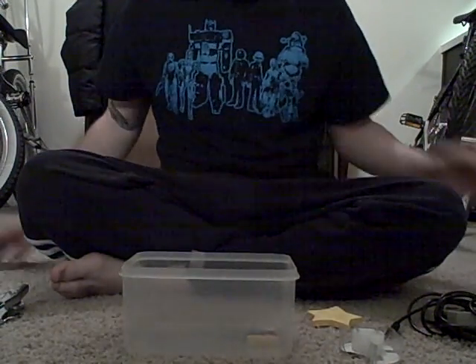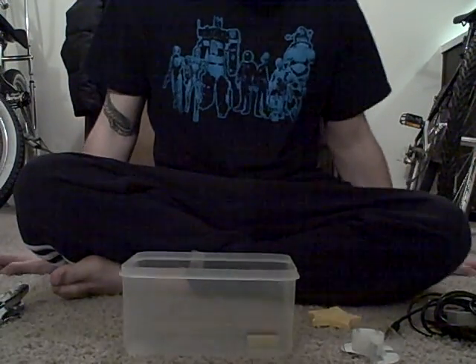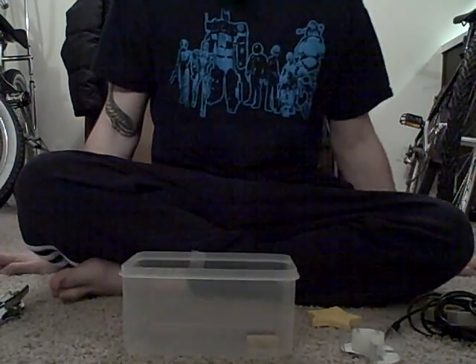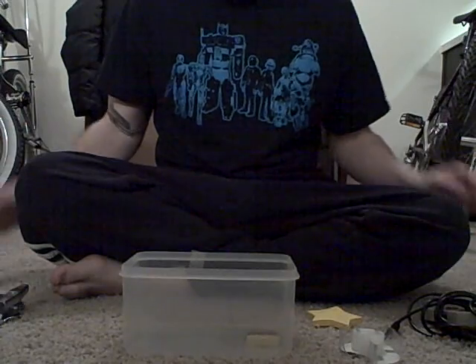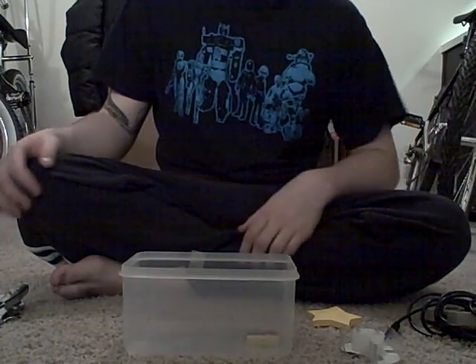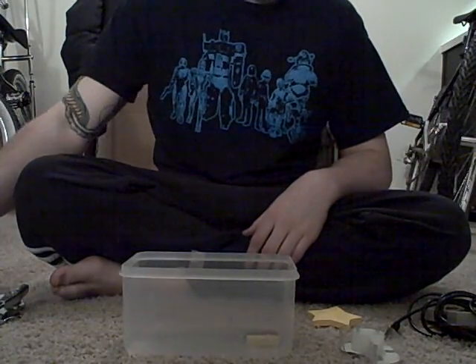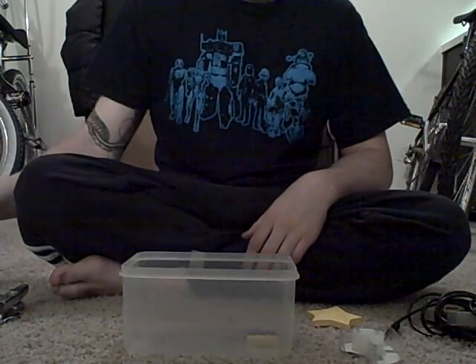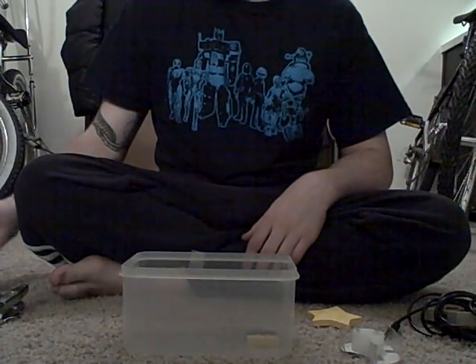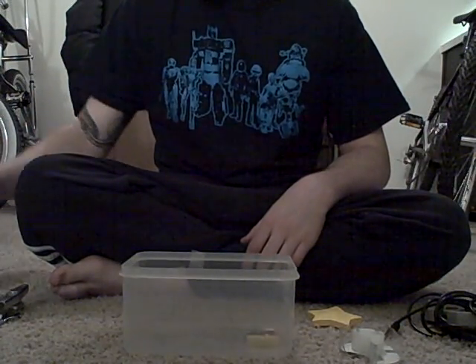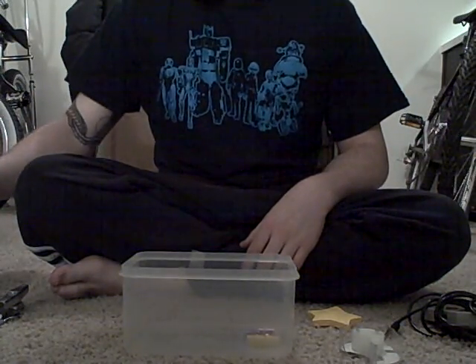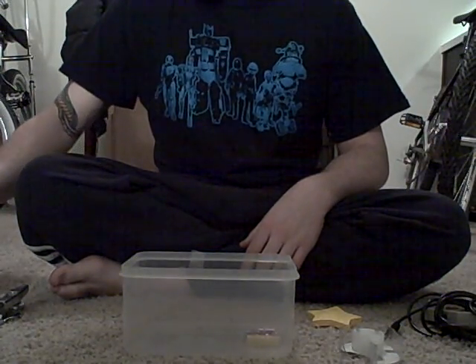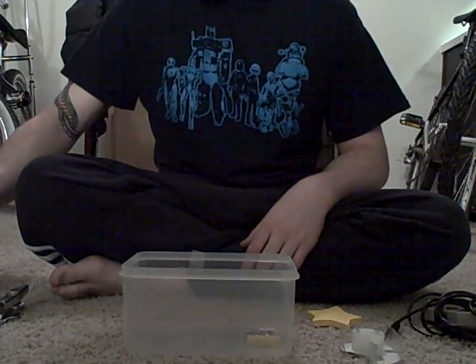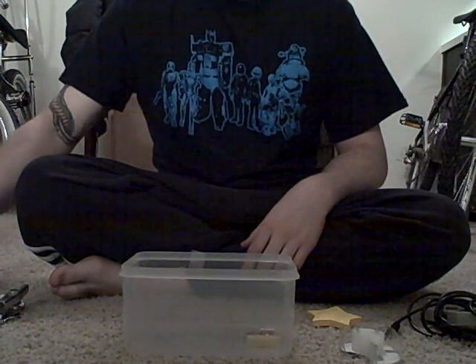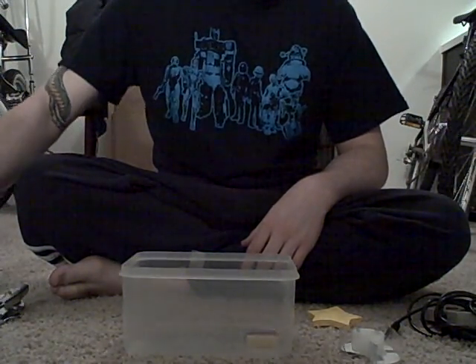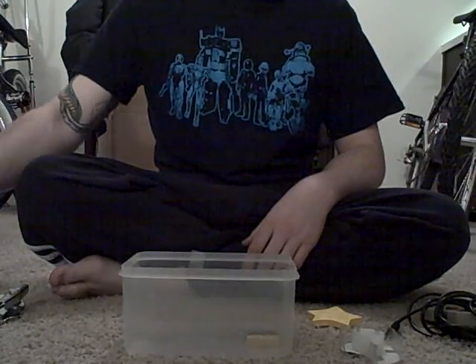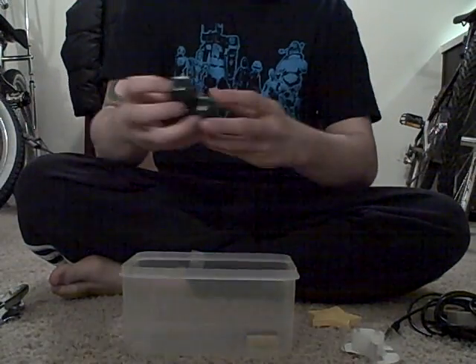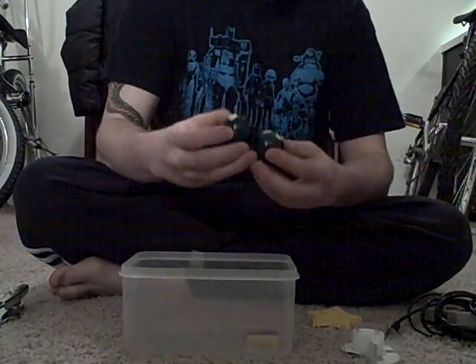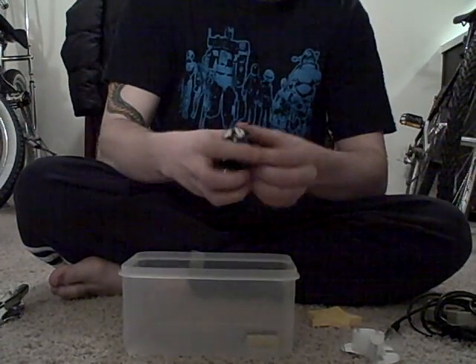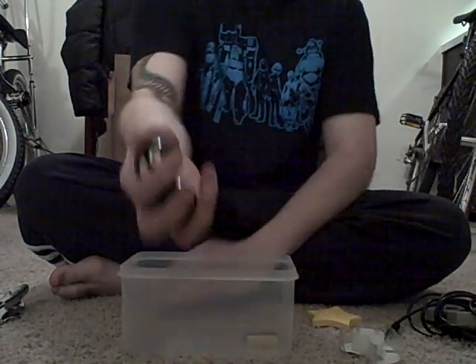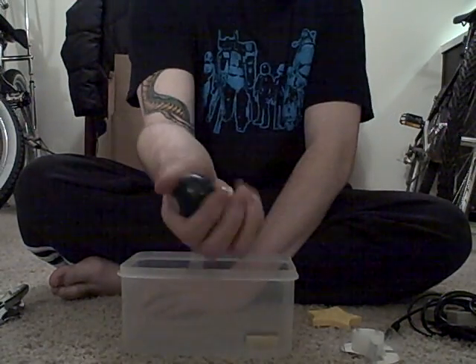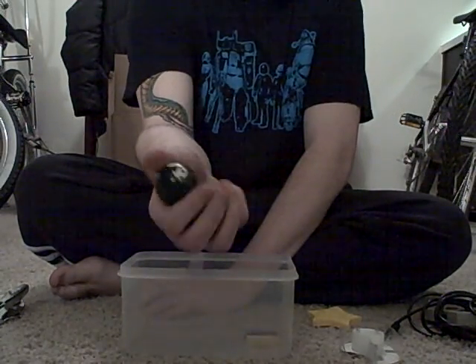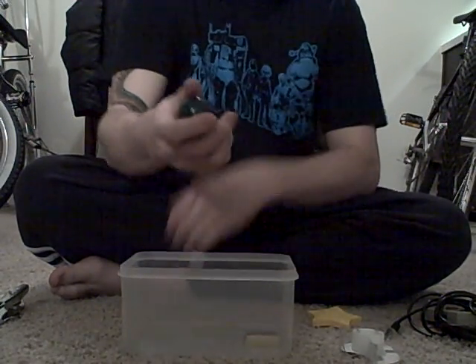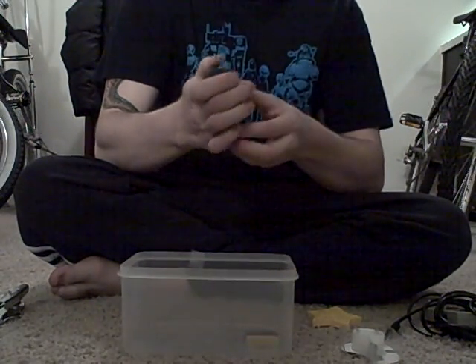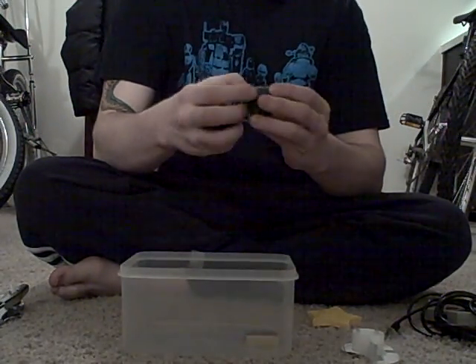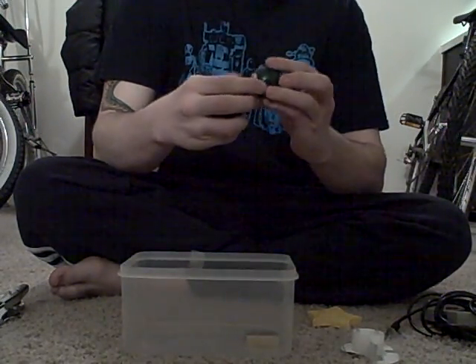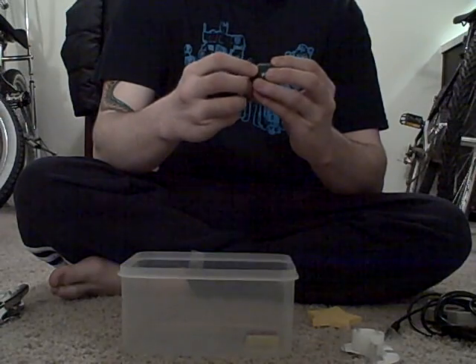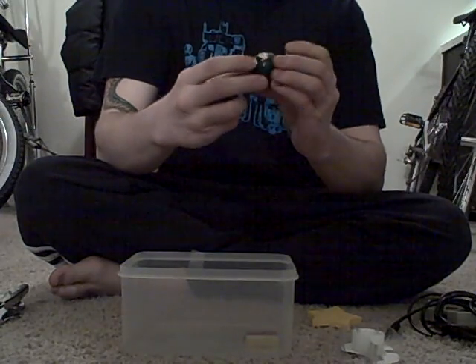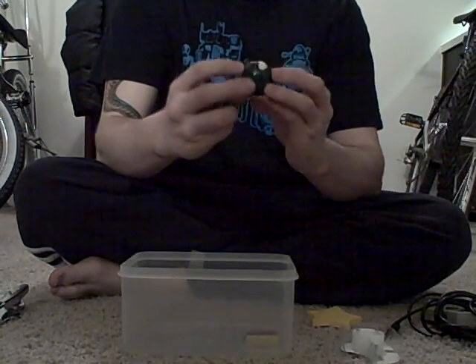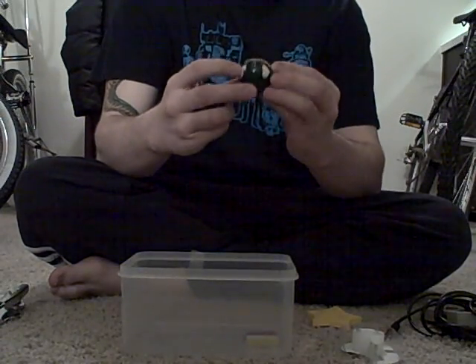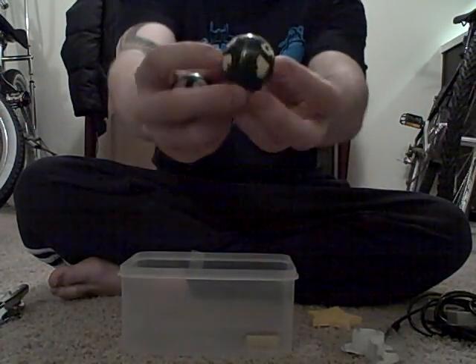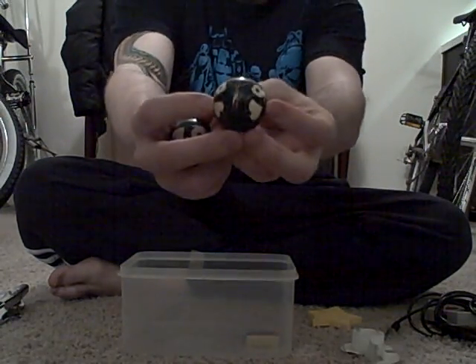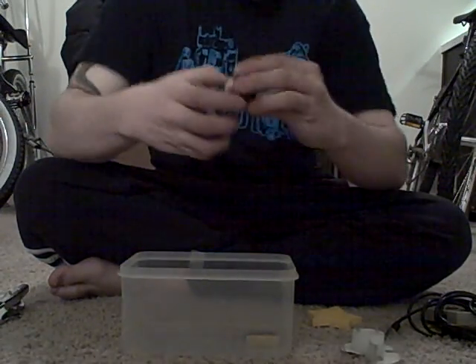The next thing you need is some sort of ball — a bouncy ball or anything. With higher quality, the more HD it's going to be. So I got these Chinese medicine balls. These ones are great for the HD because they have pandas on them.